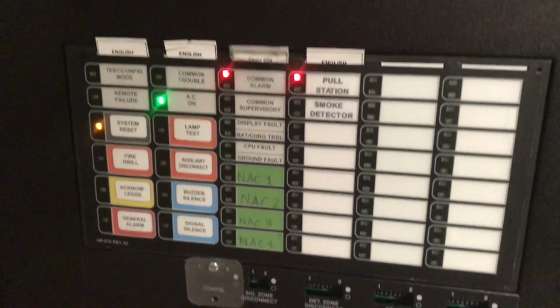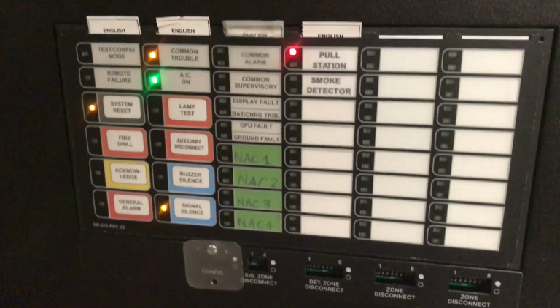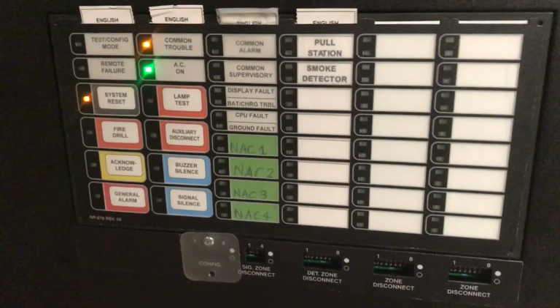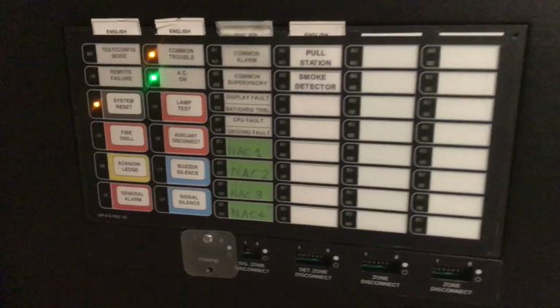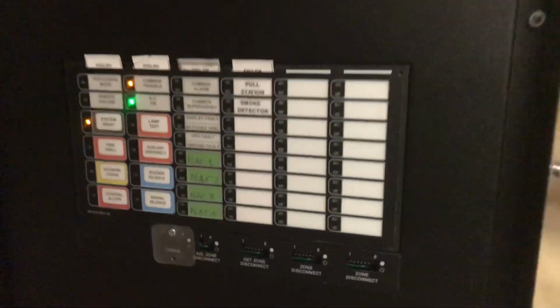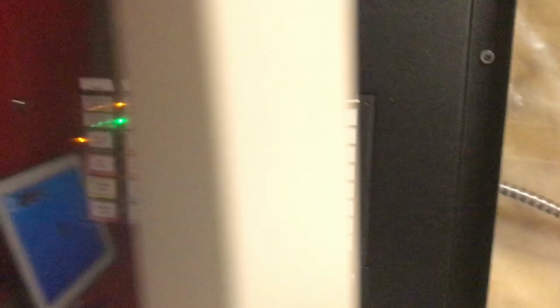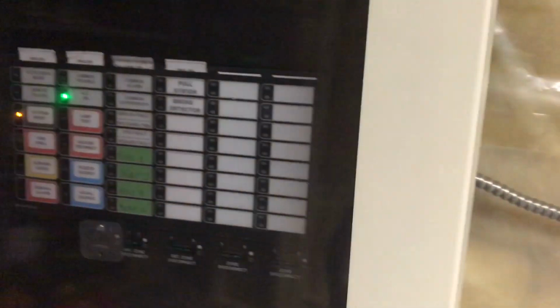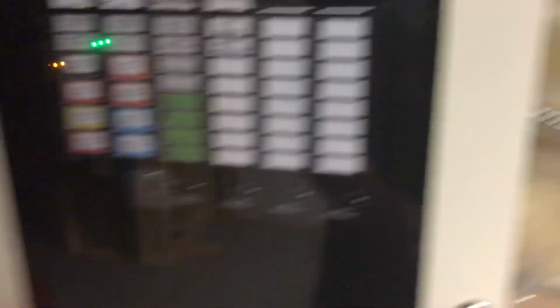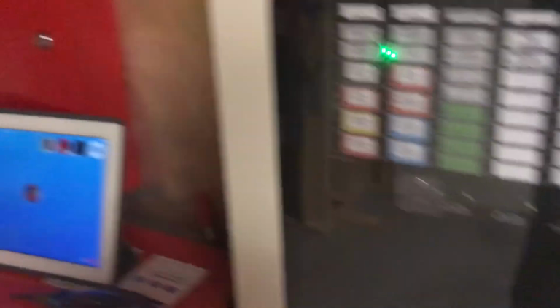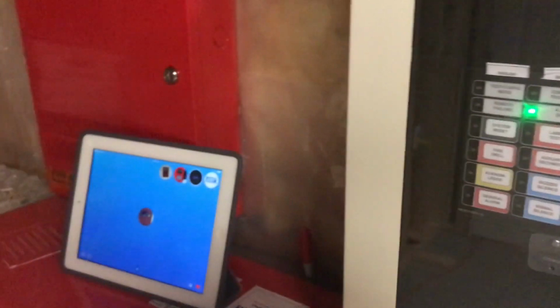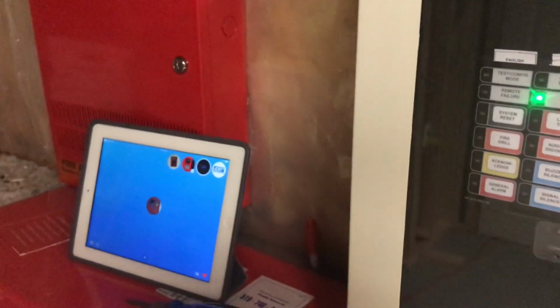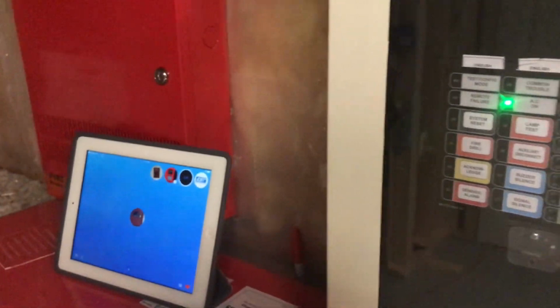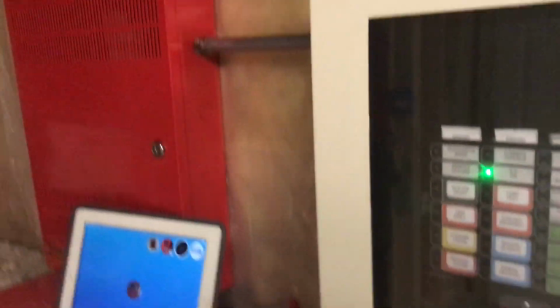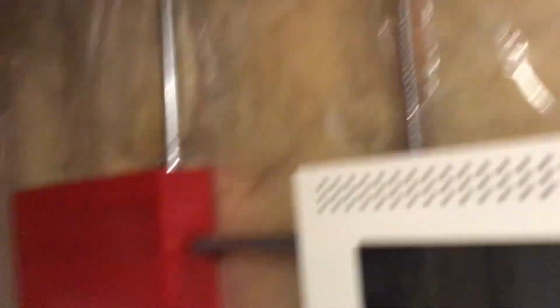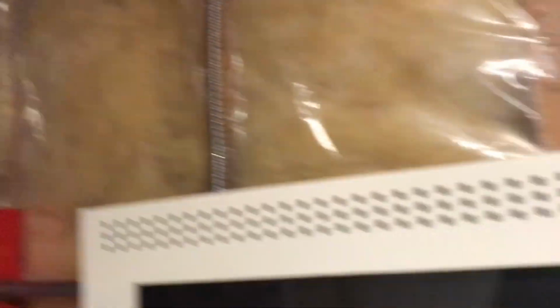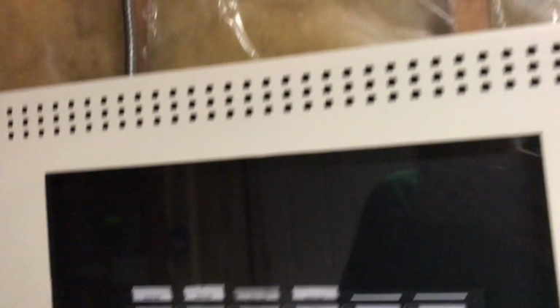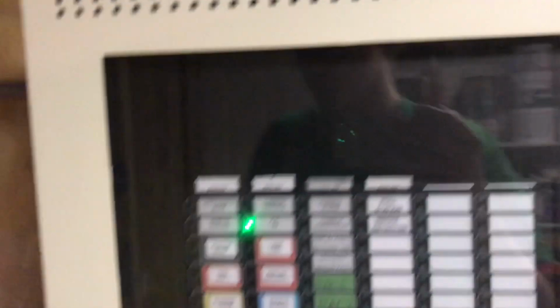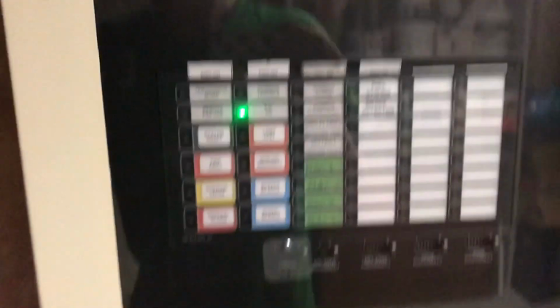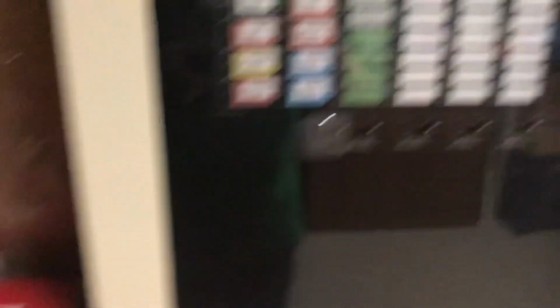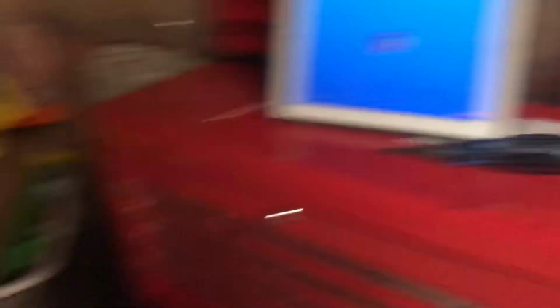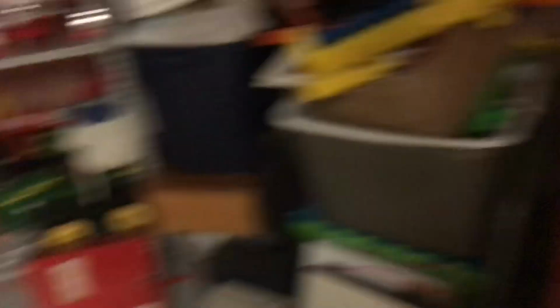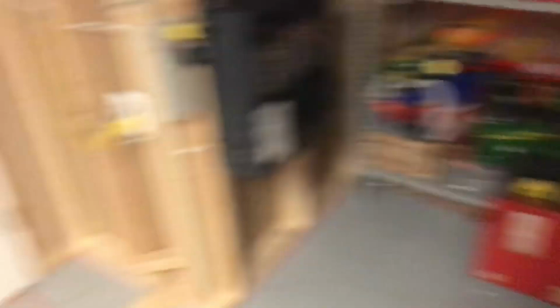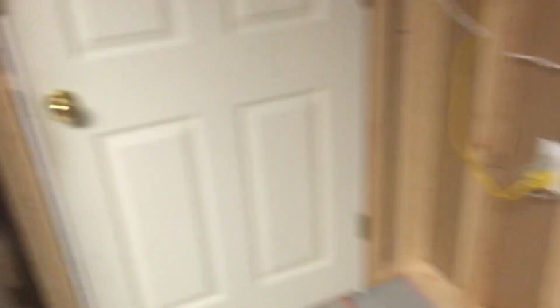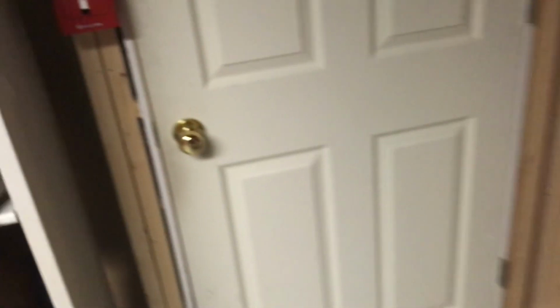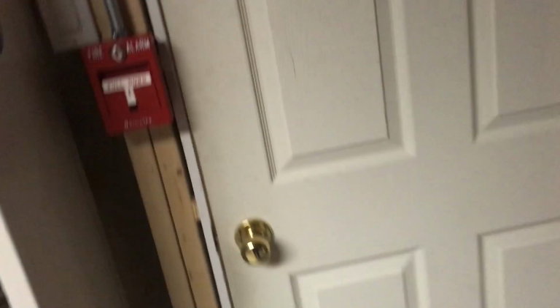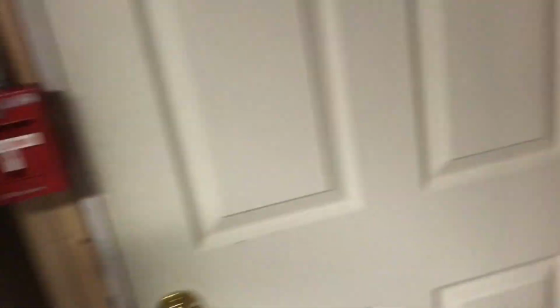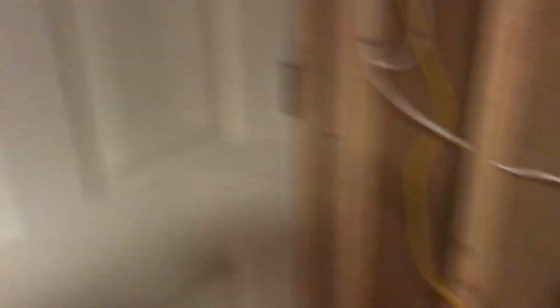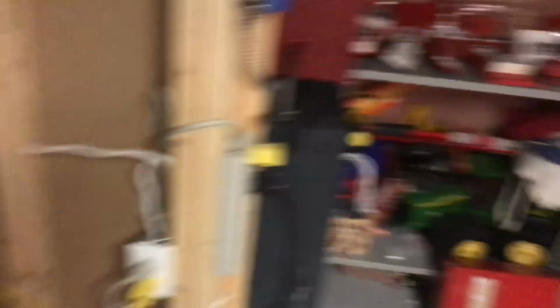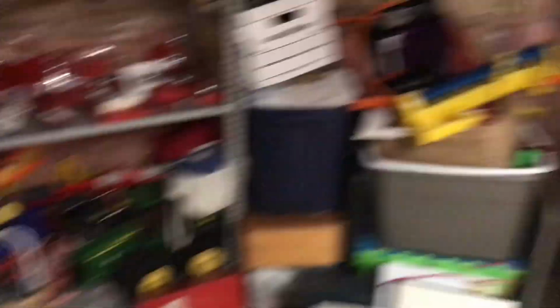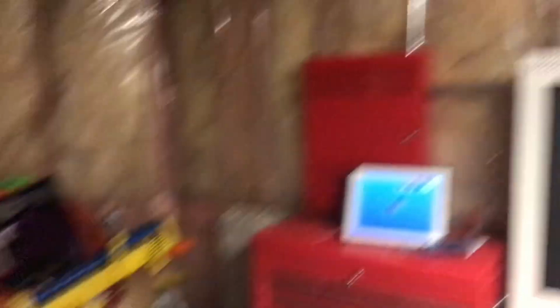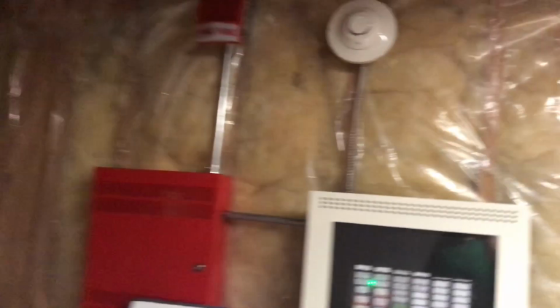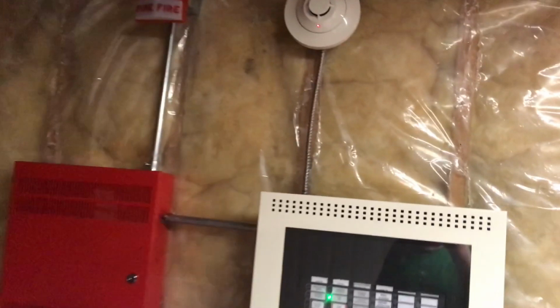Let's reset. Don't mind Larry — he's playing some iPad game. Now let's test the smoke detector.